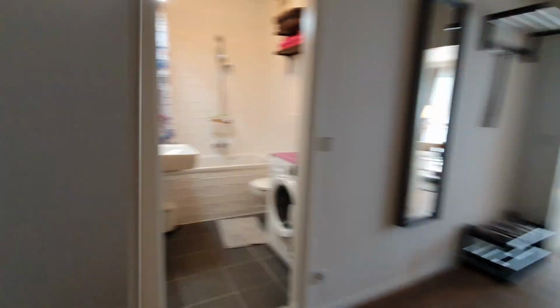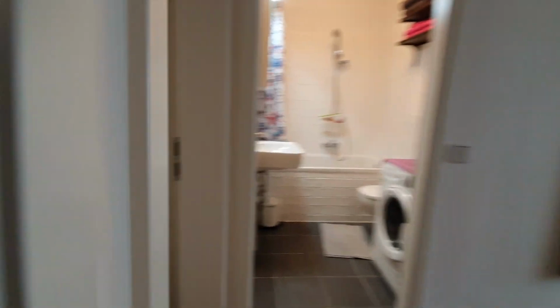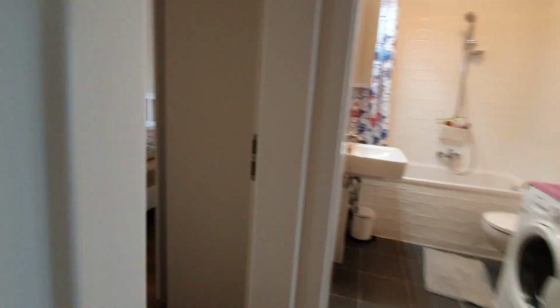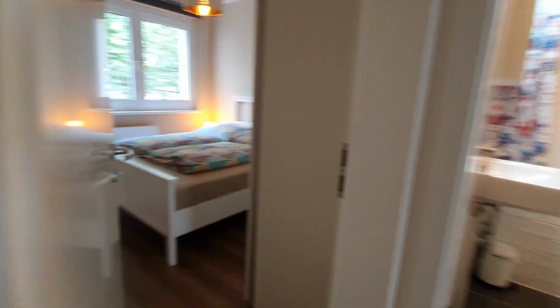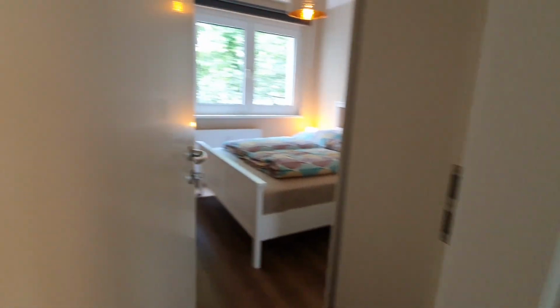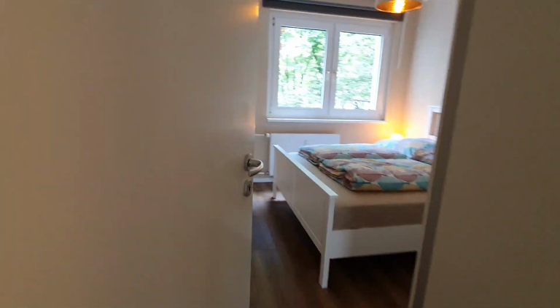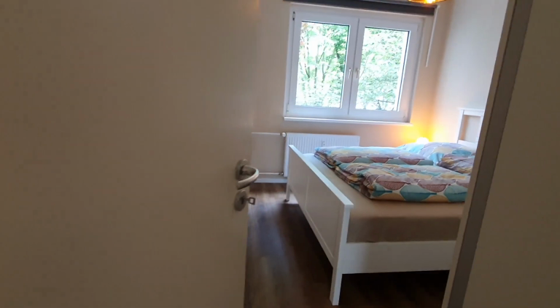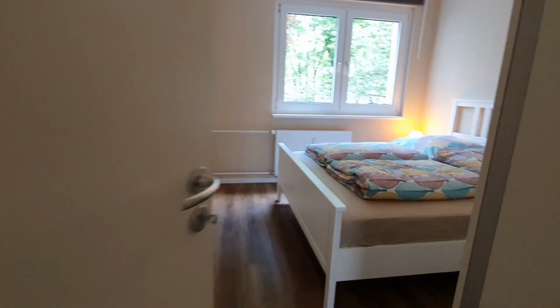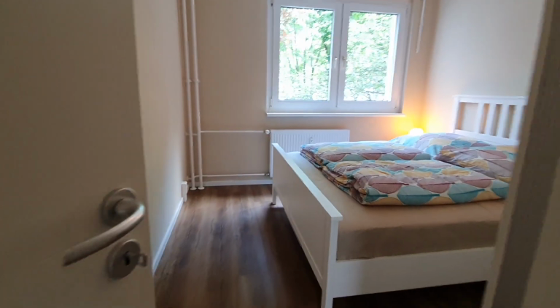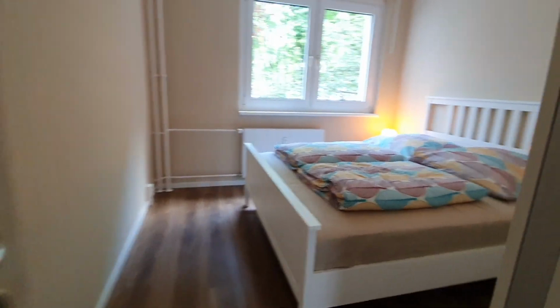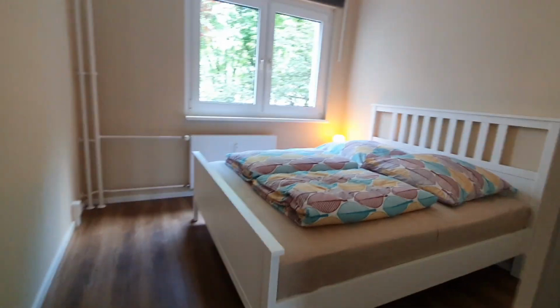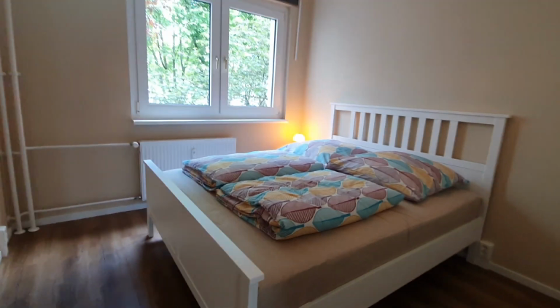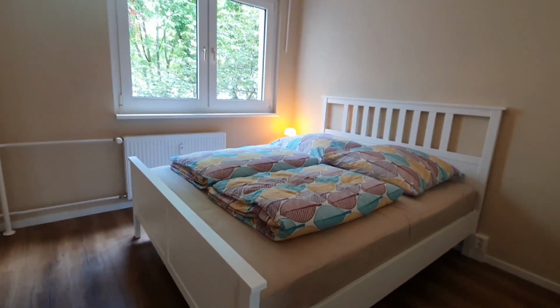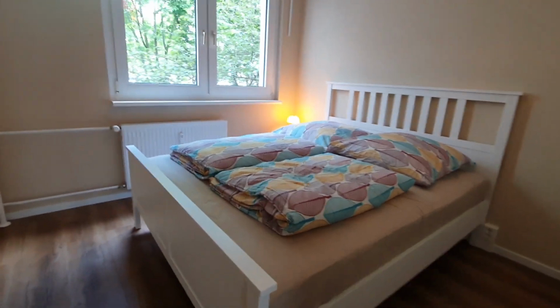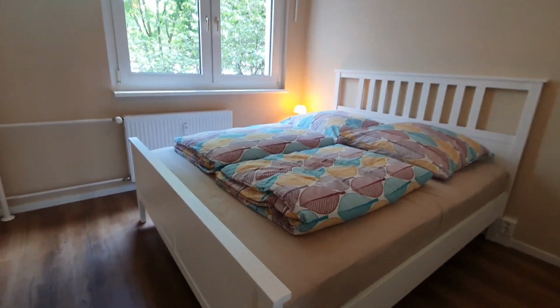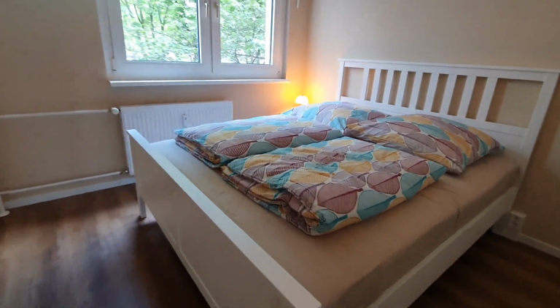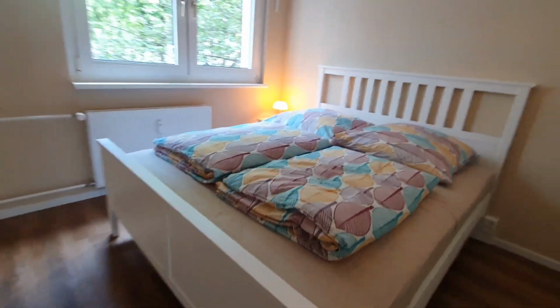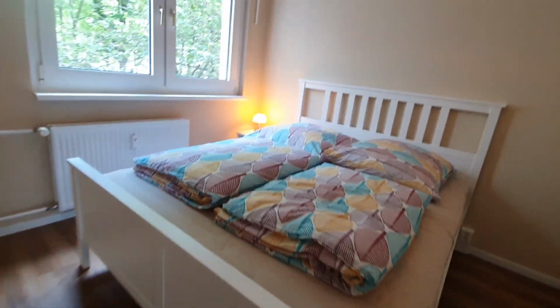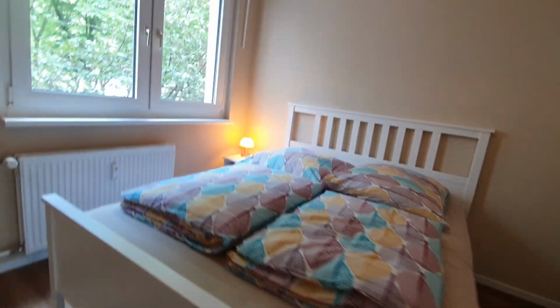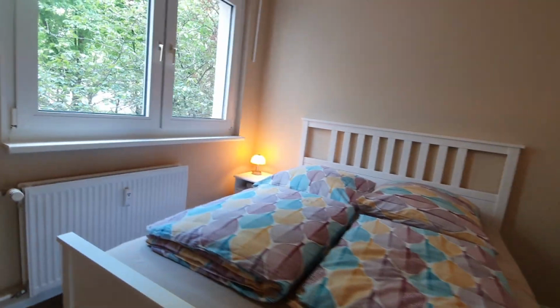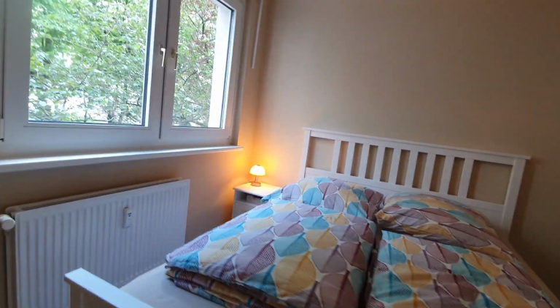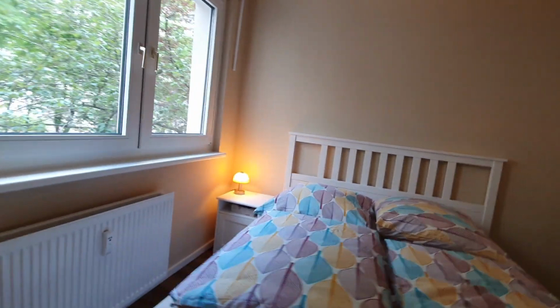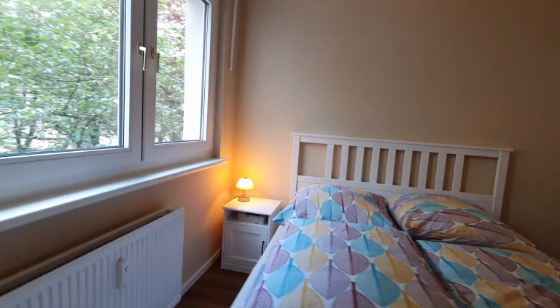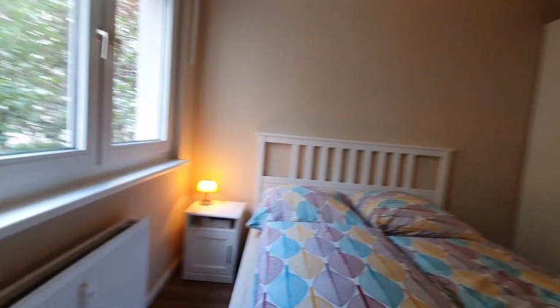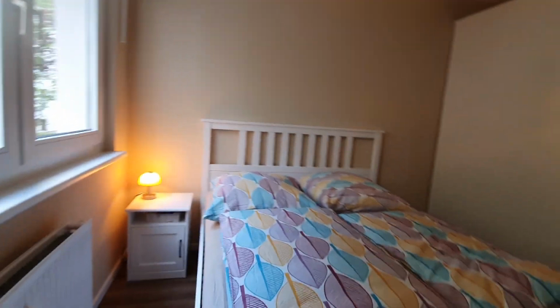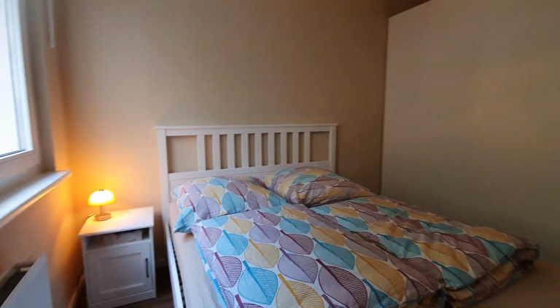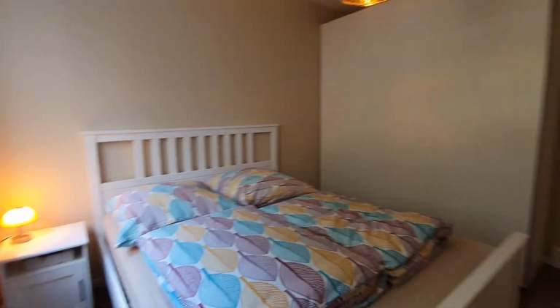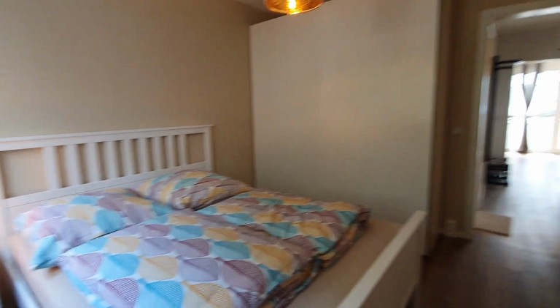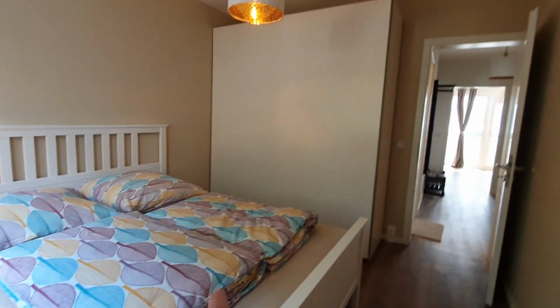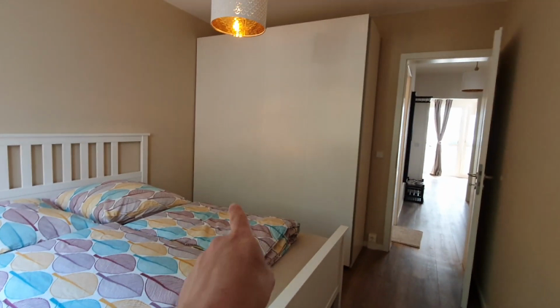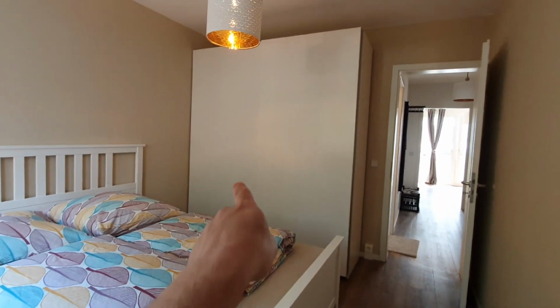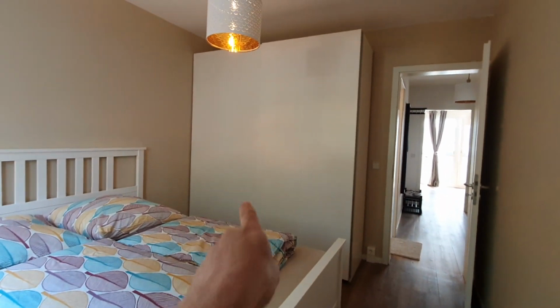Here is bedroom number two. Here you have the double bed and the wardrobe.